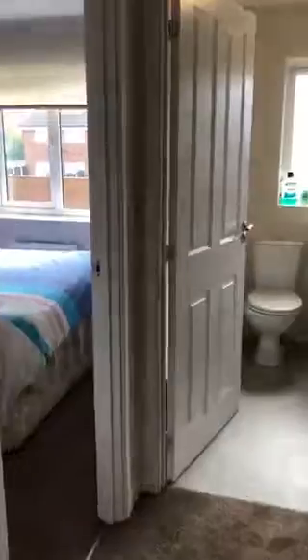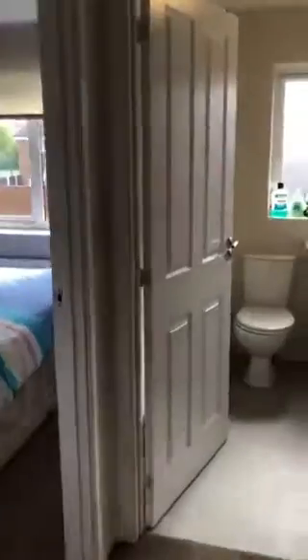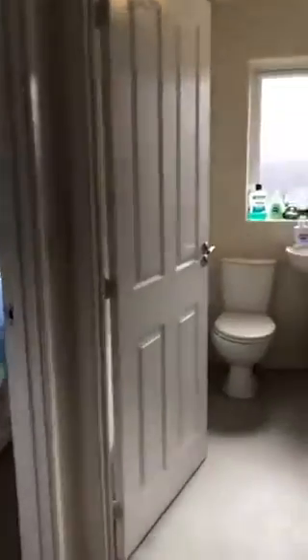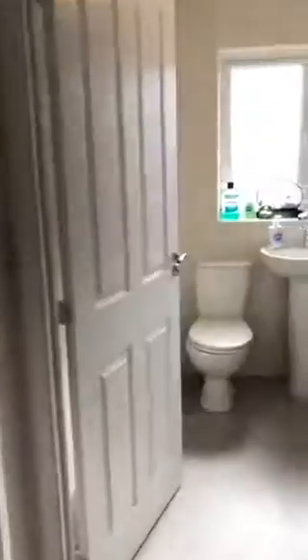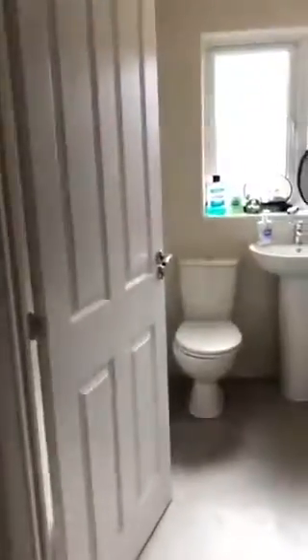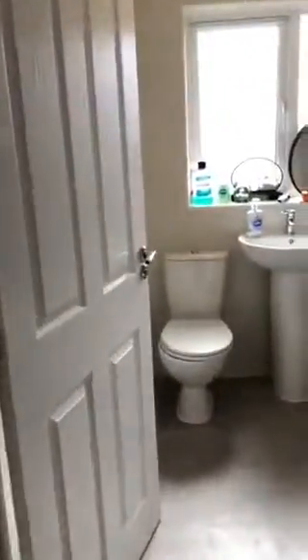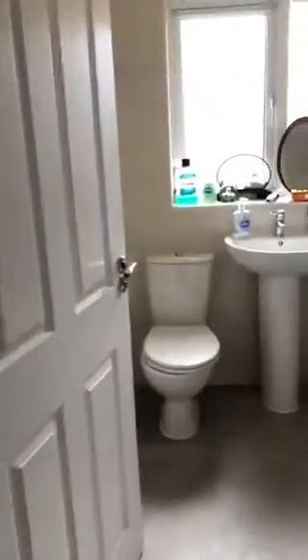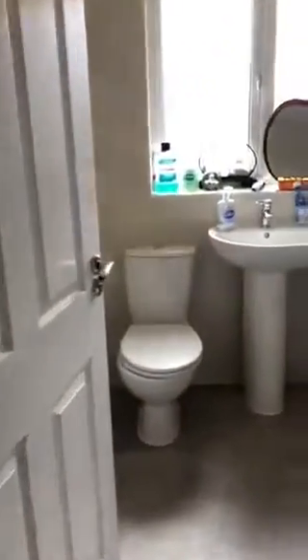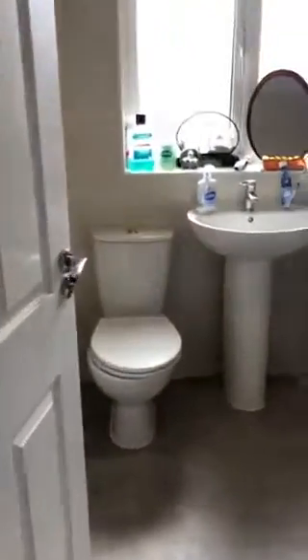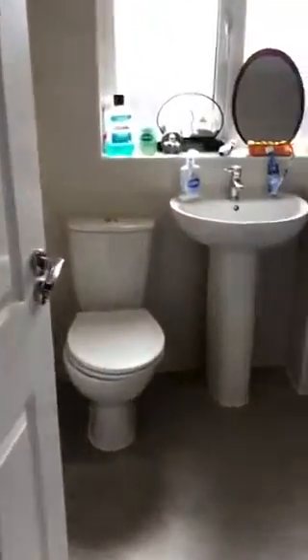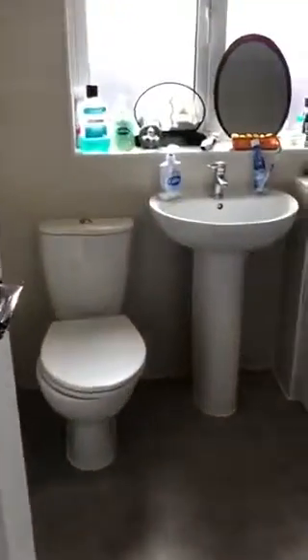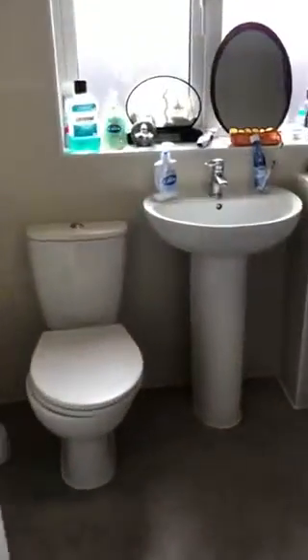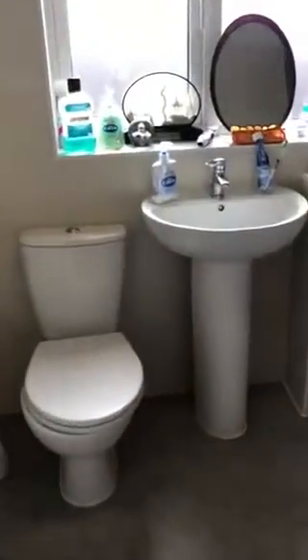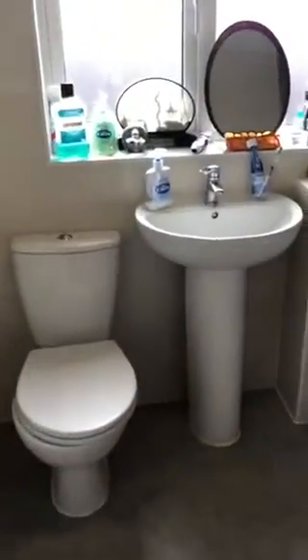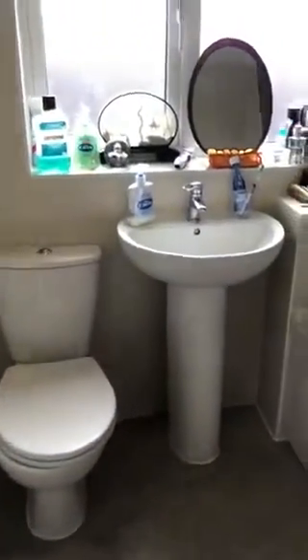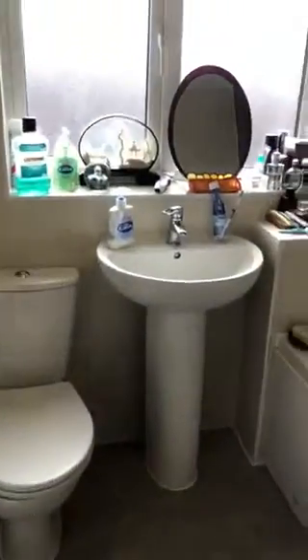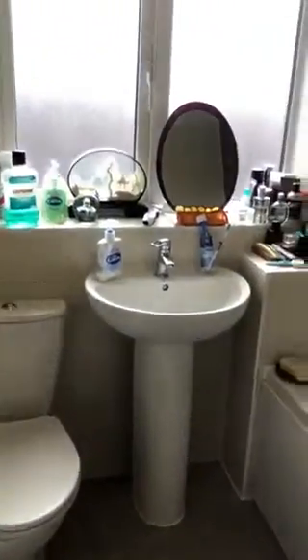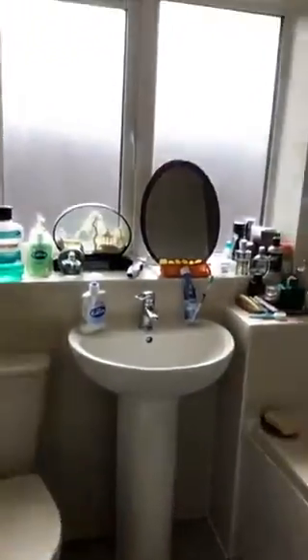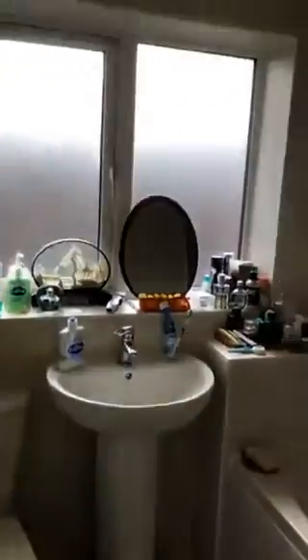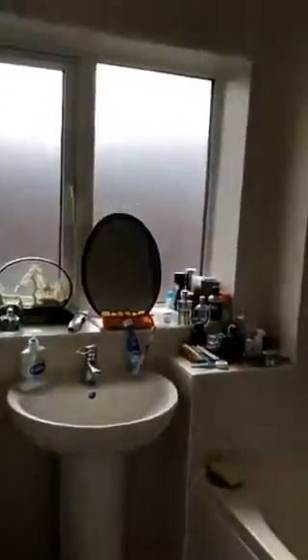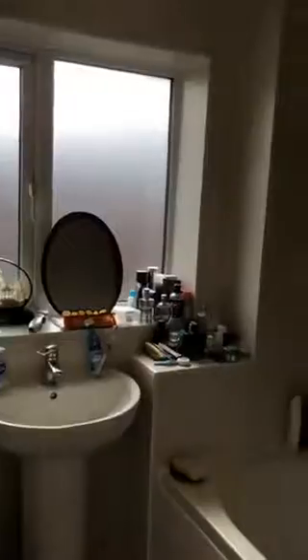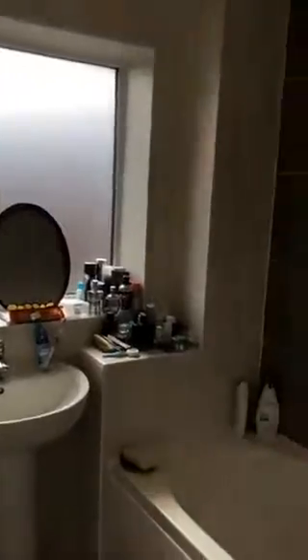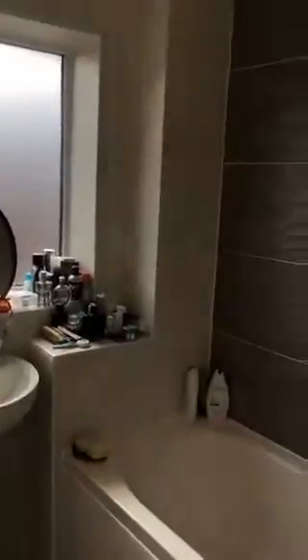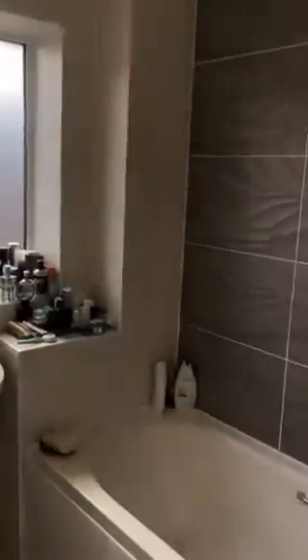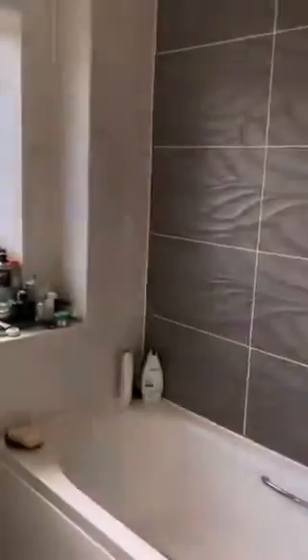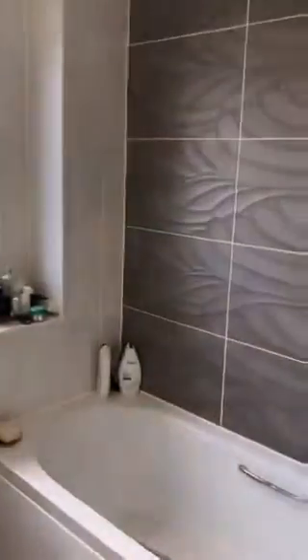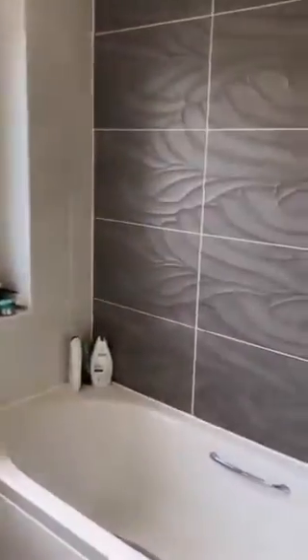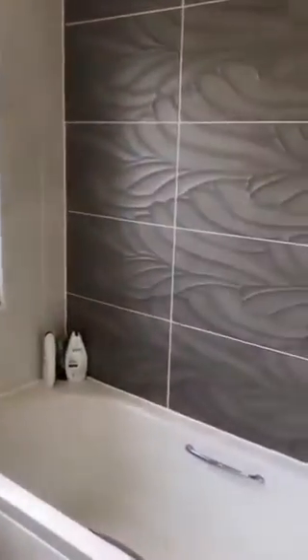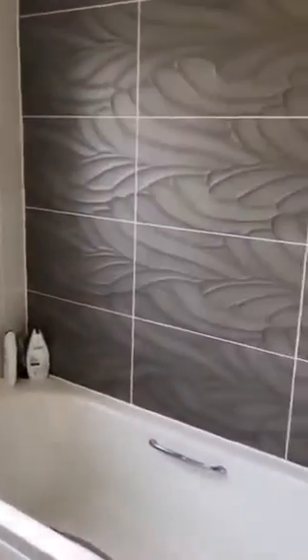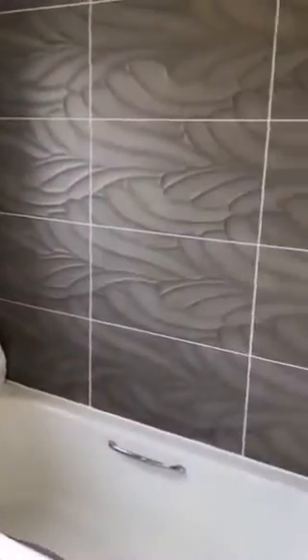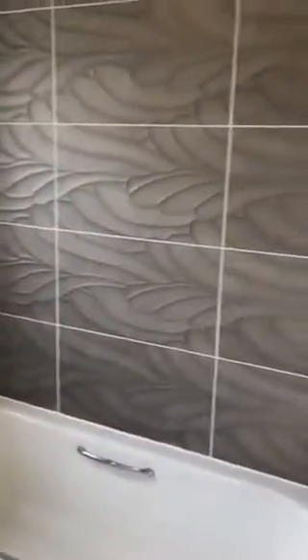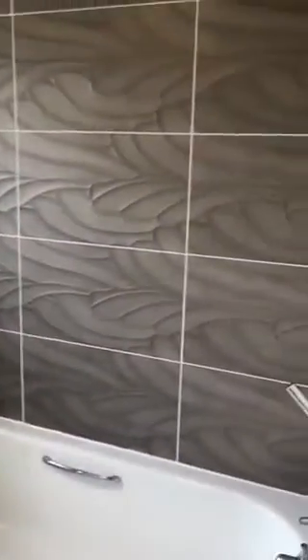Up next is the main bathroom. Really modern in here, fully tiled, with a big window letting in a lot of light.